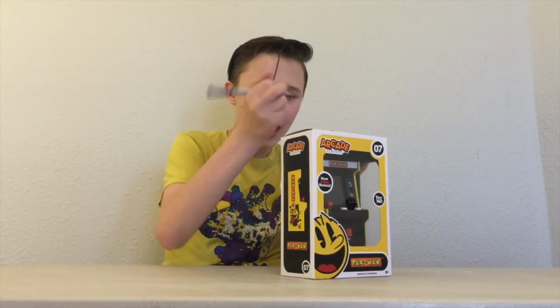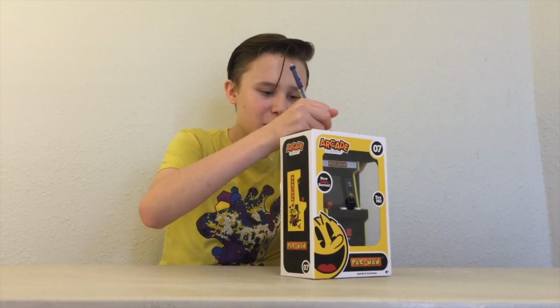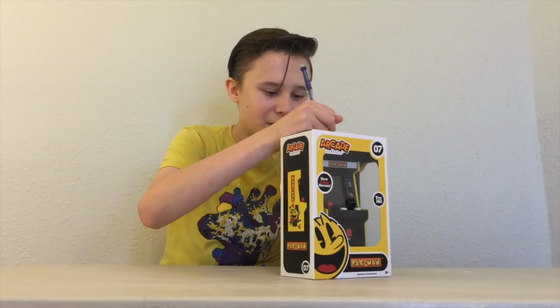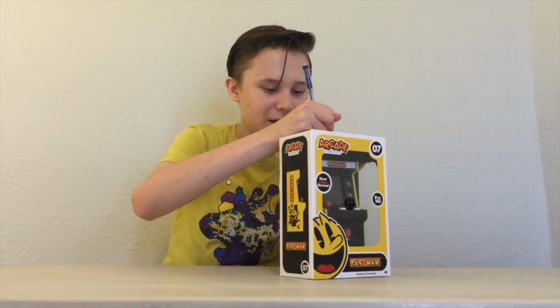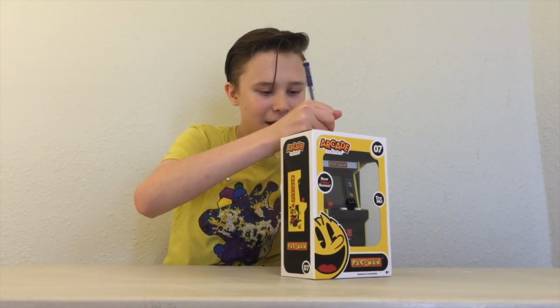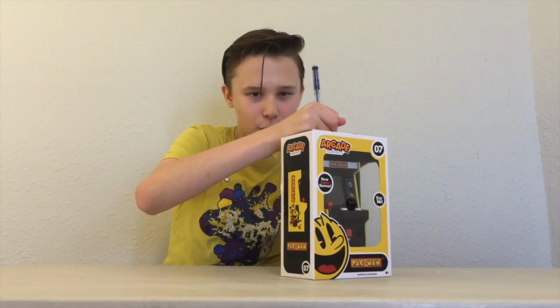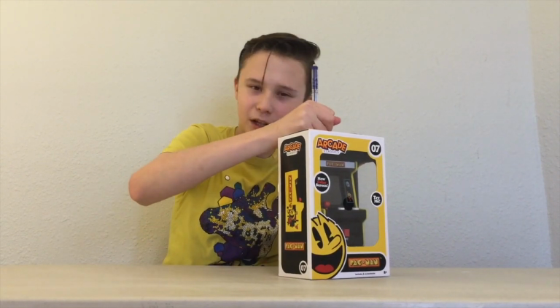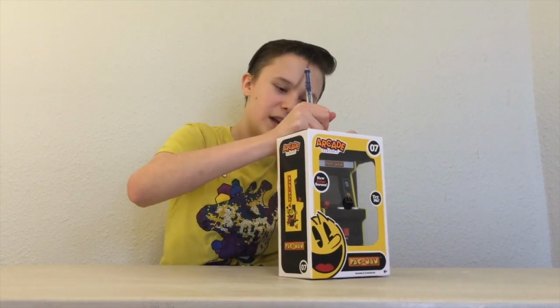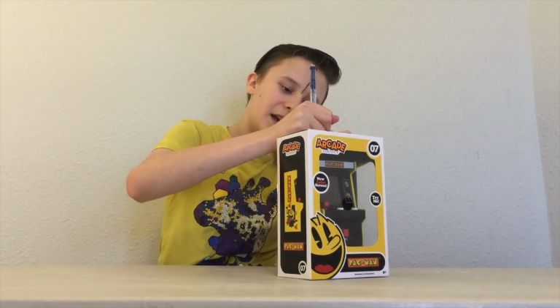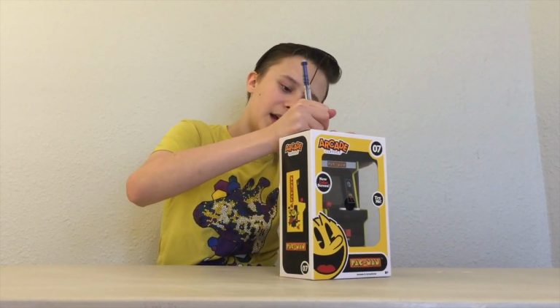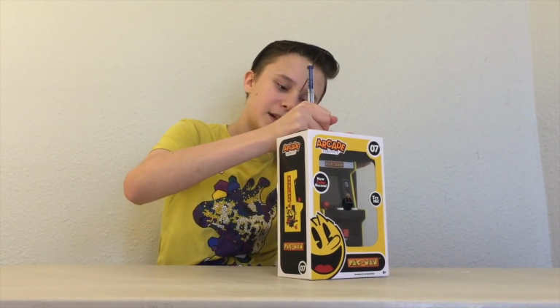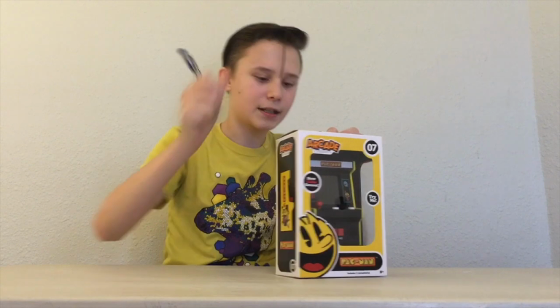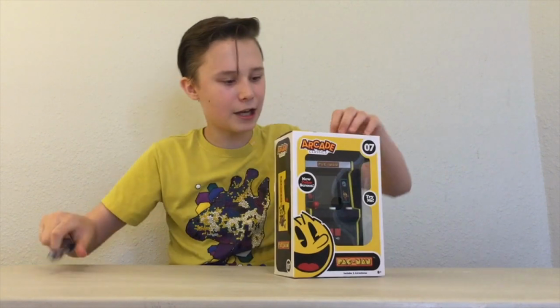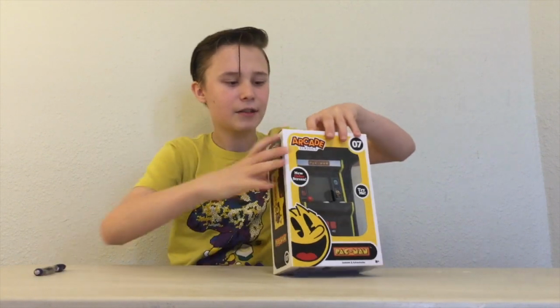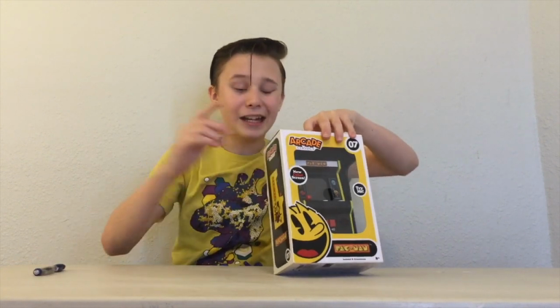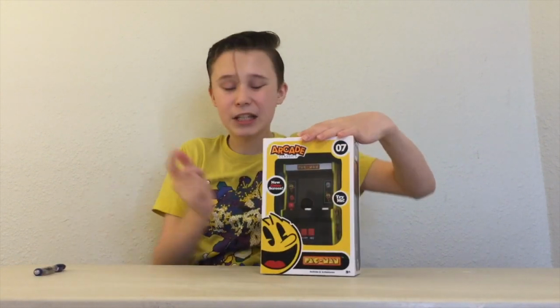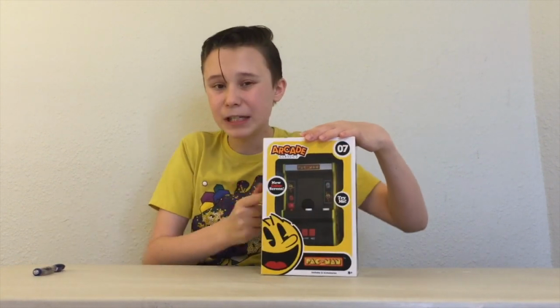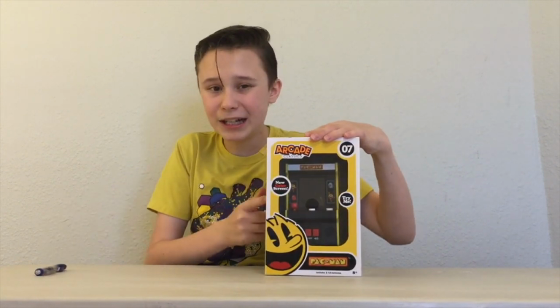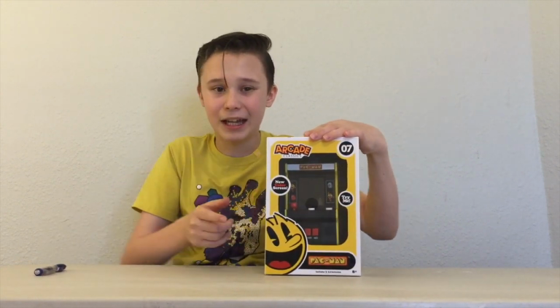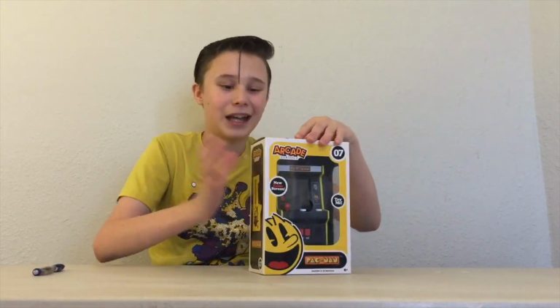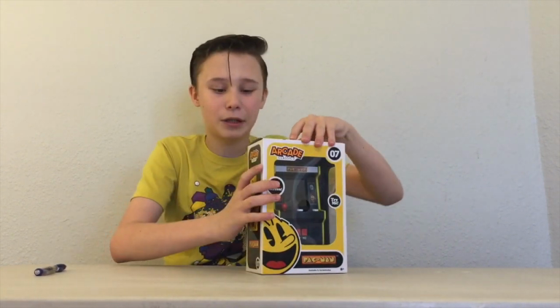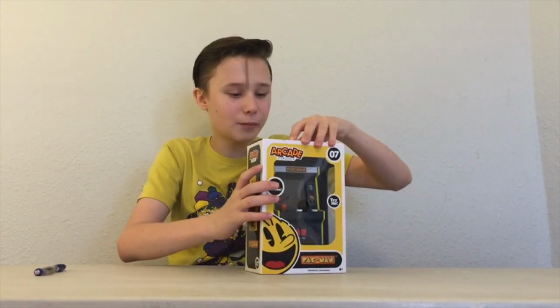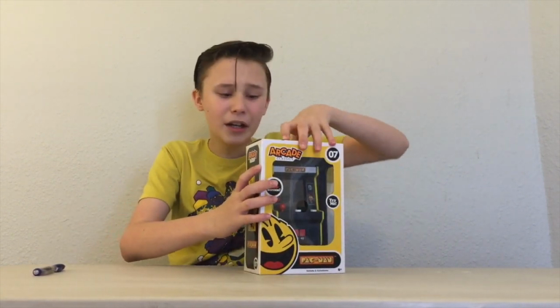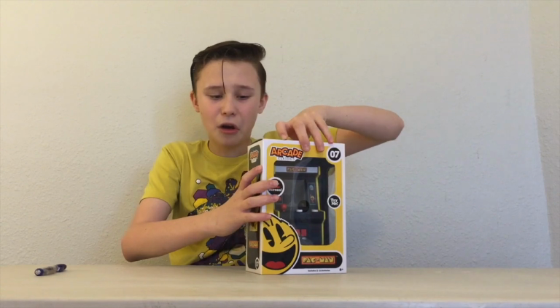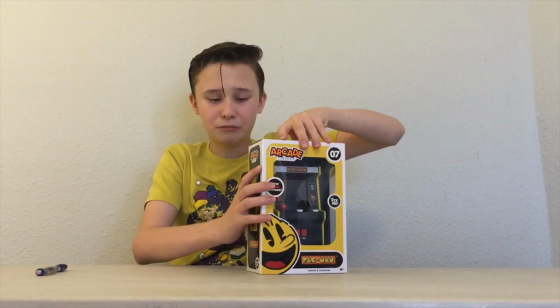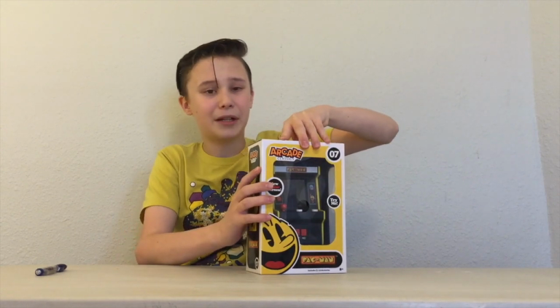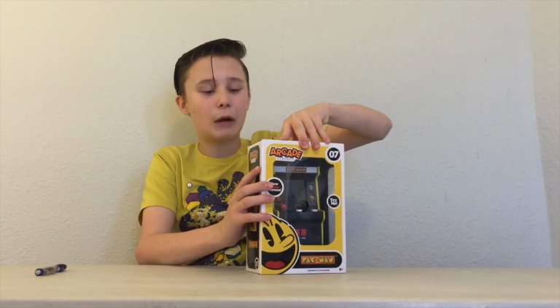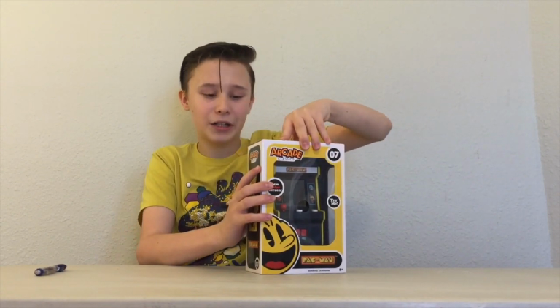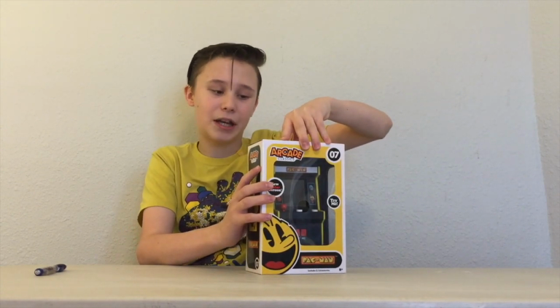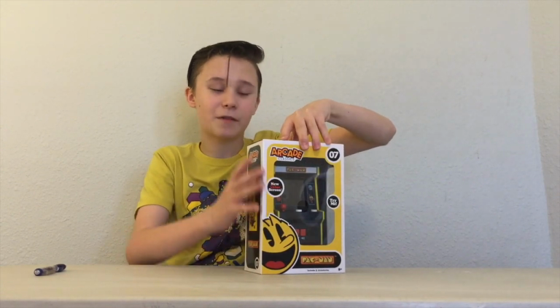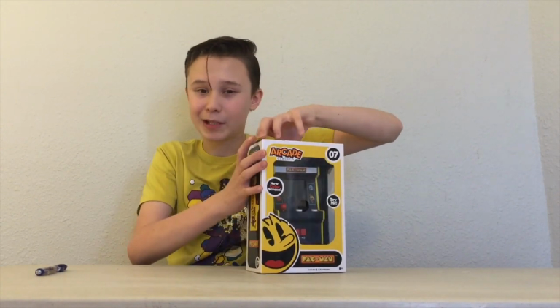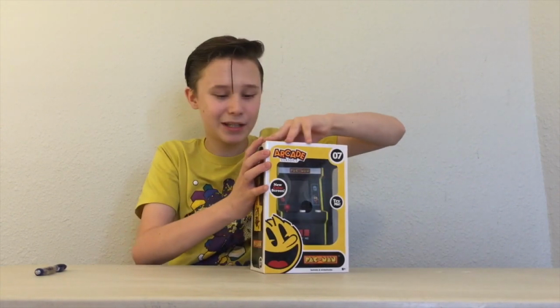I just got a little pencil here just to cut tape with. And just kind of stick it right there. Now this is 15 bucks and it was the last one at Walmart. So if you want one, get yours now, especially for the Christmas season.